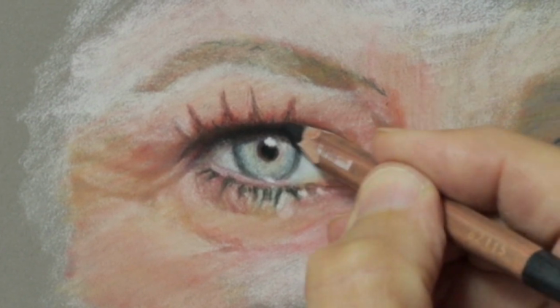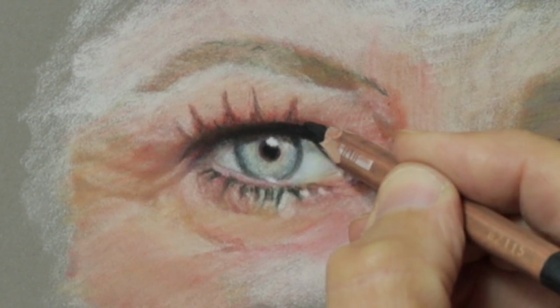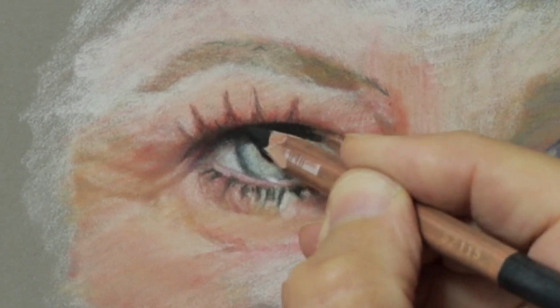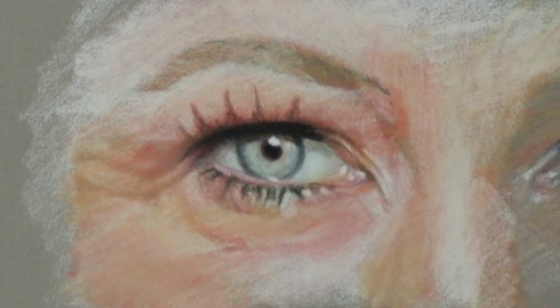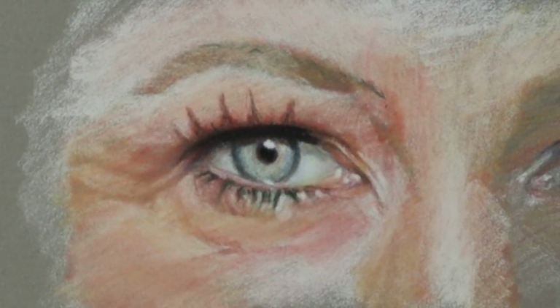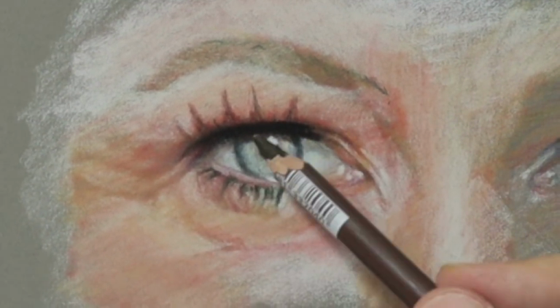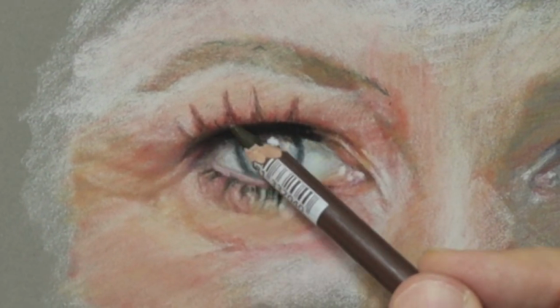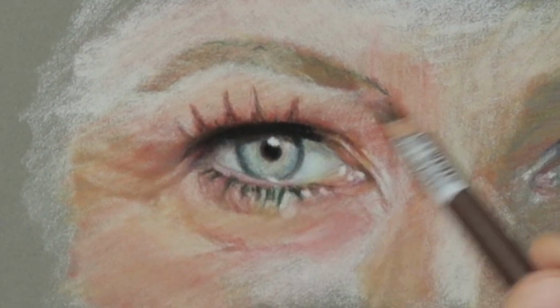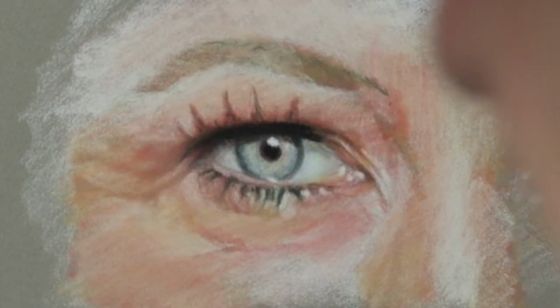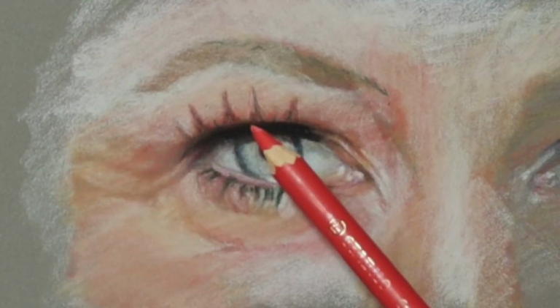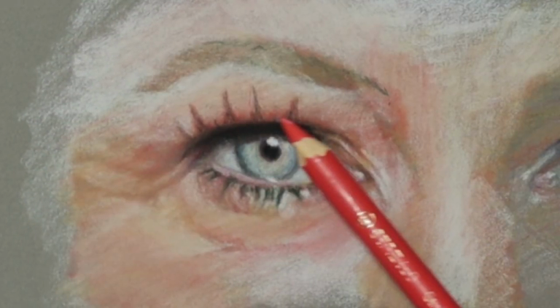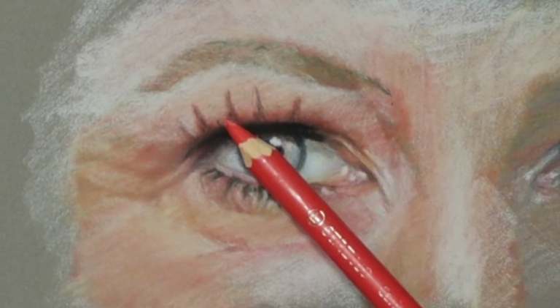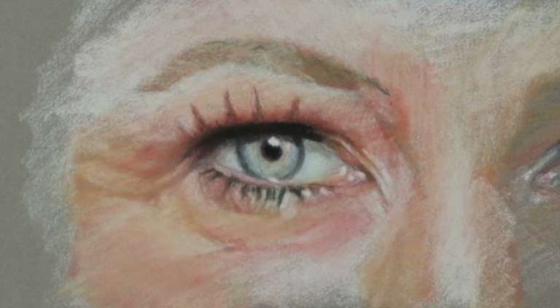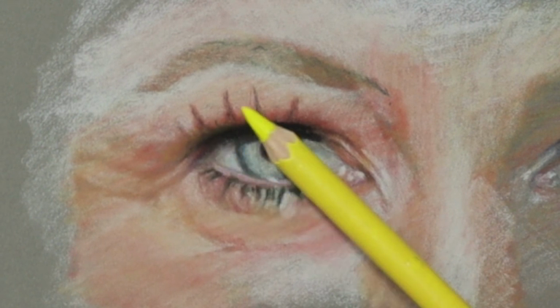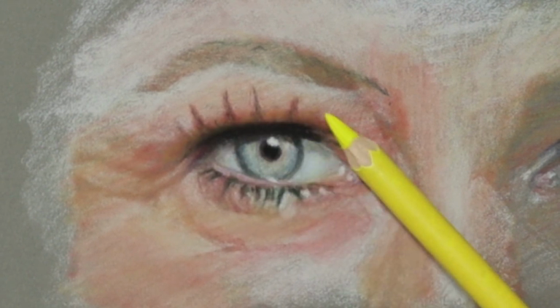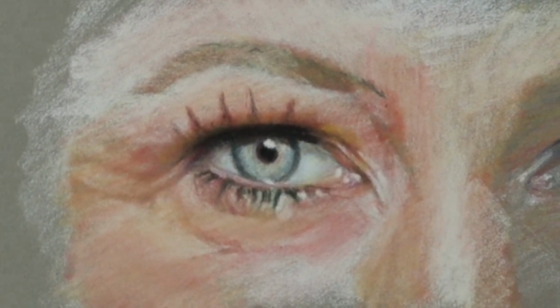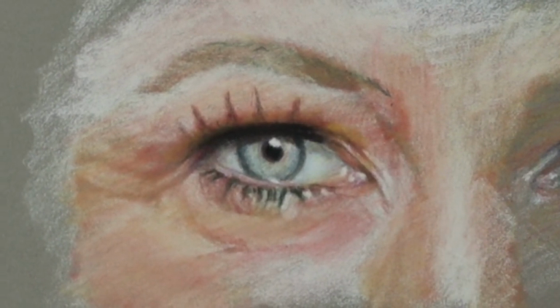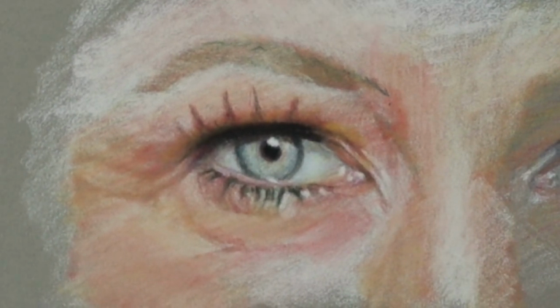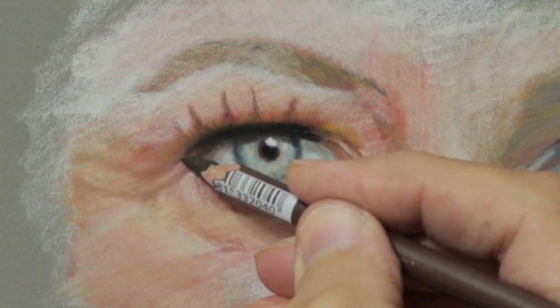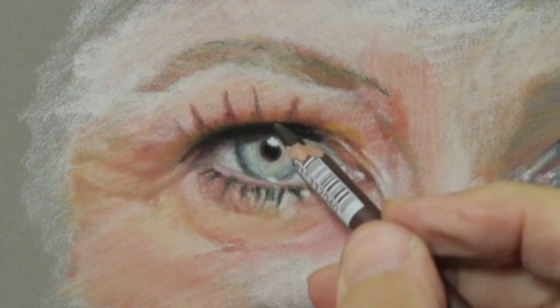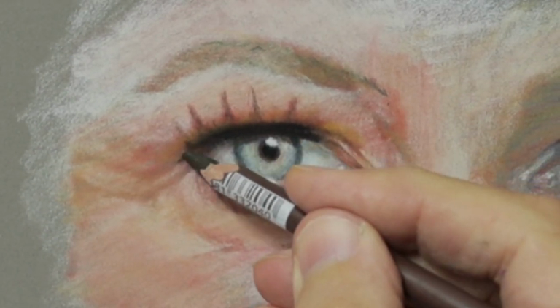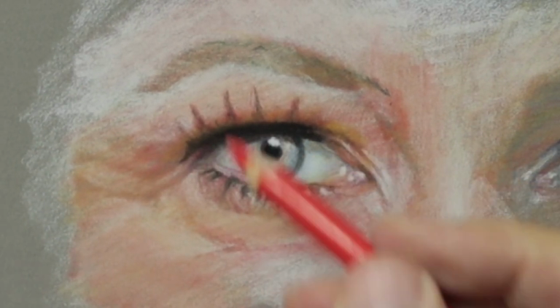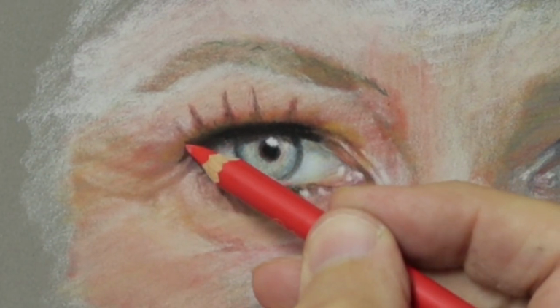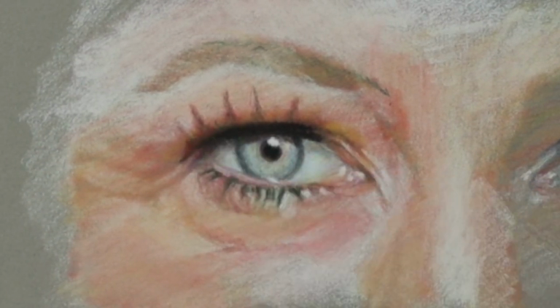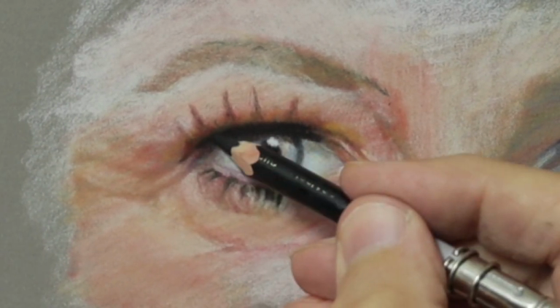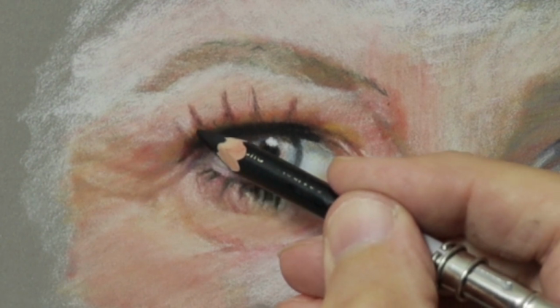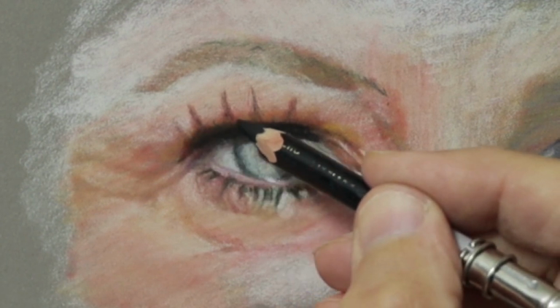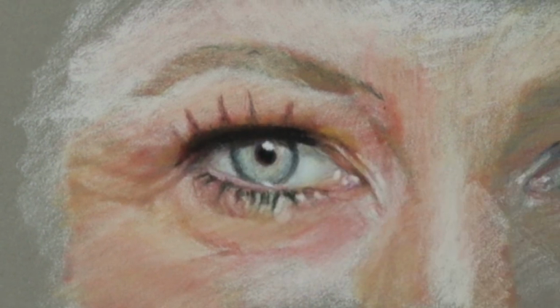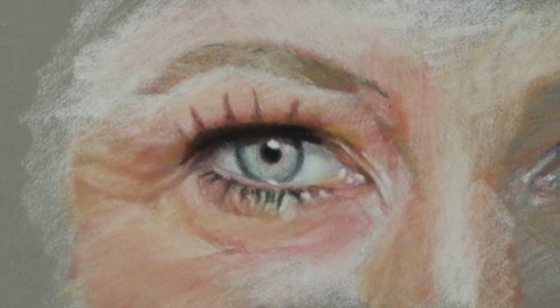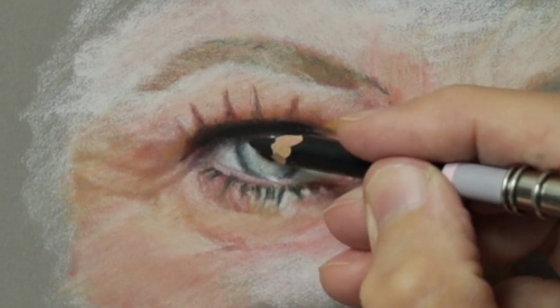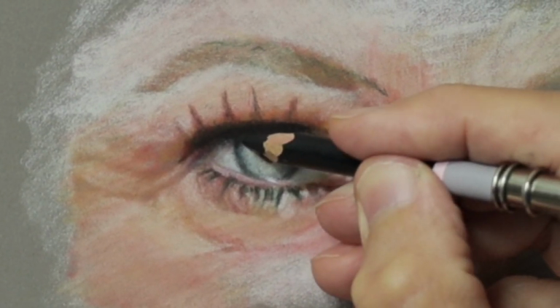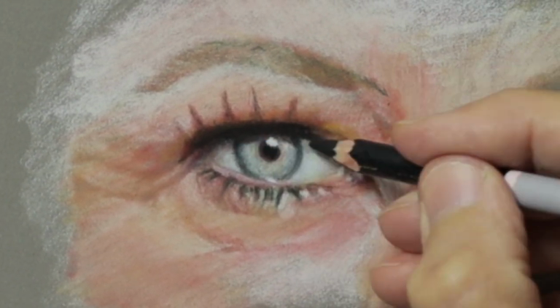Making sure the darks are as dark as possible, which gives that 3D look as well. It's always good to get that really in-depth black.